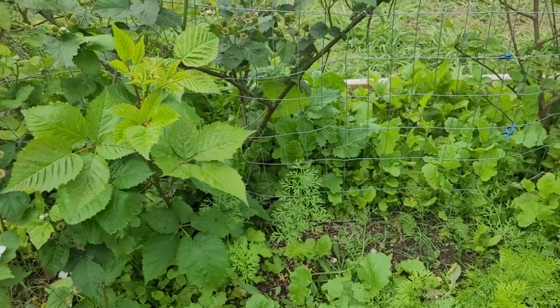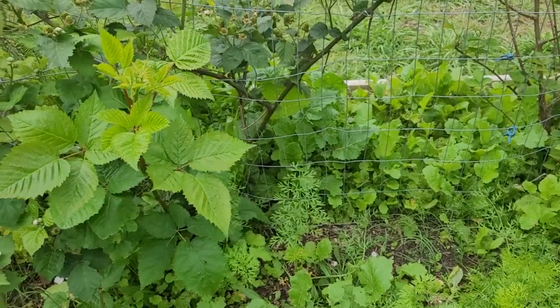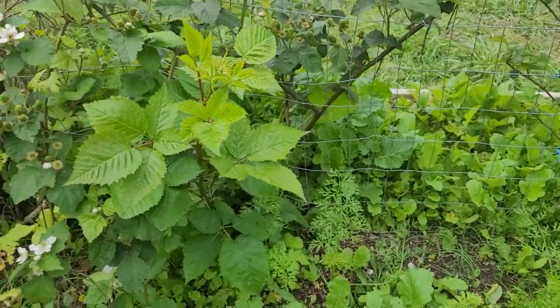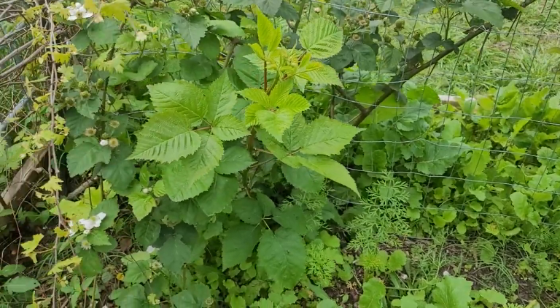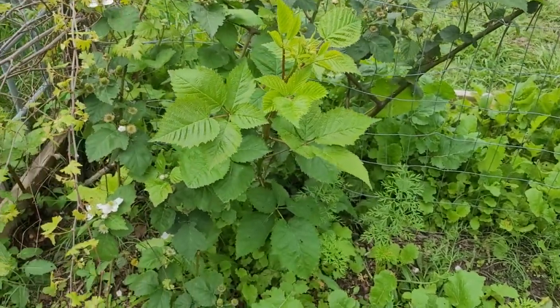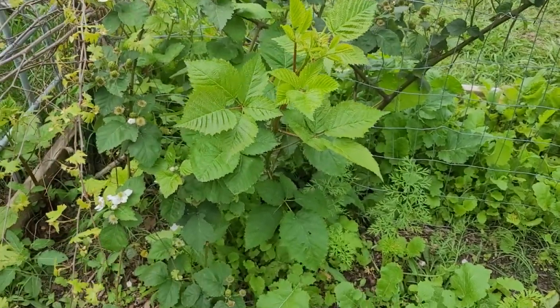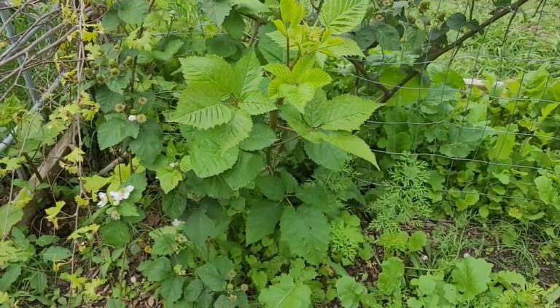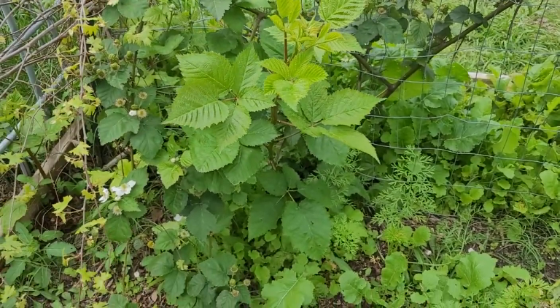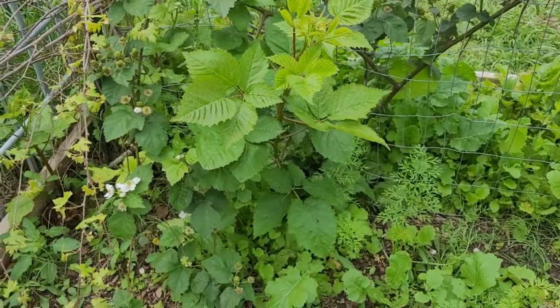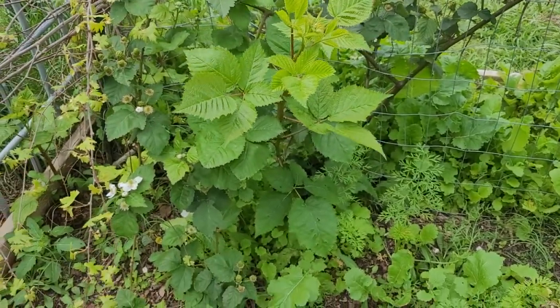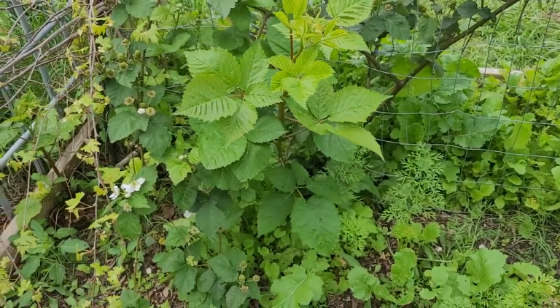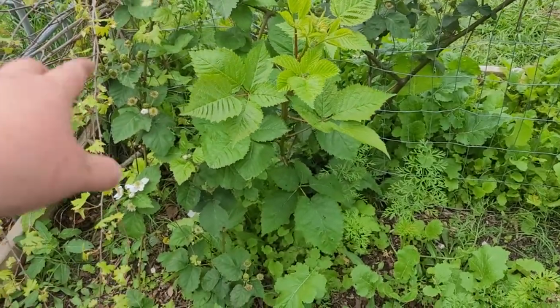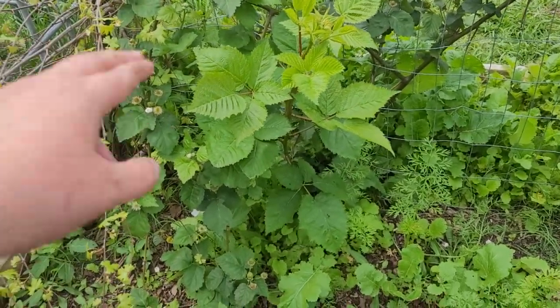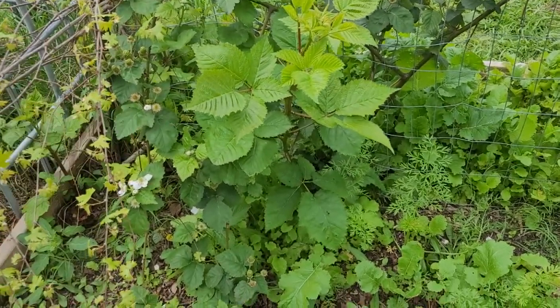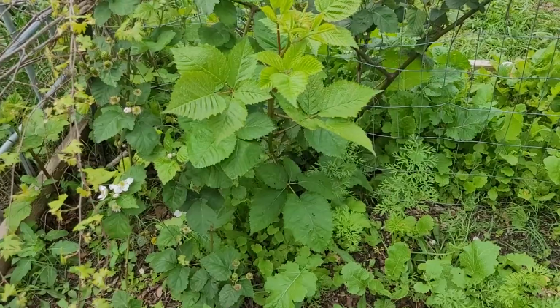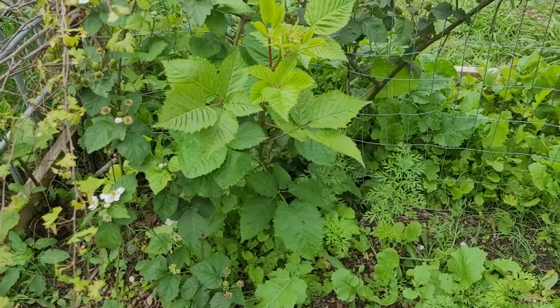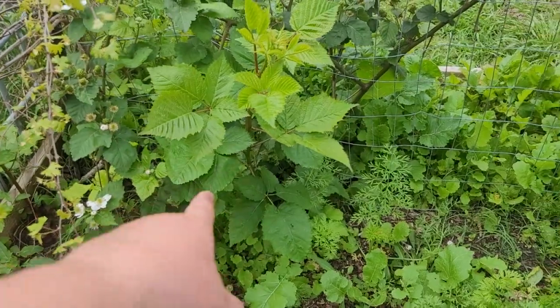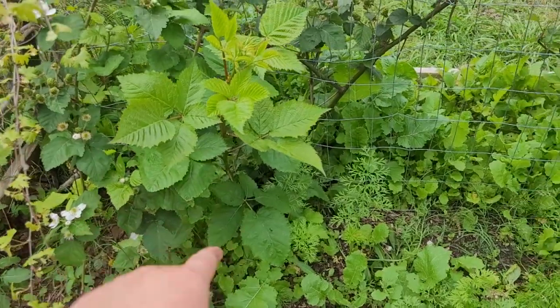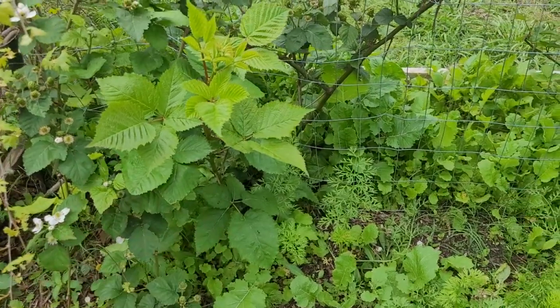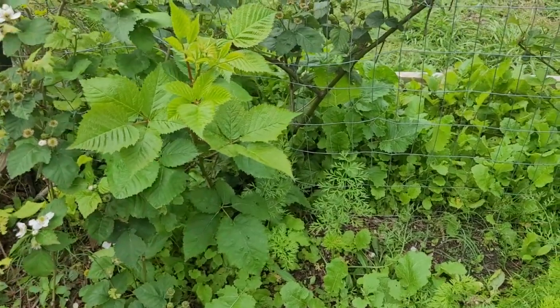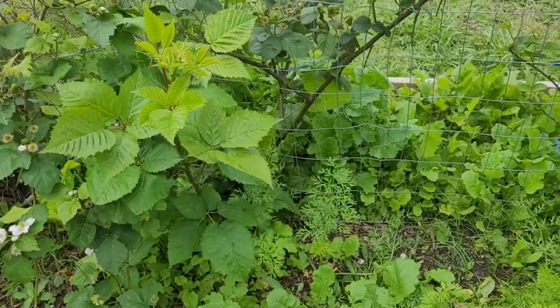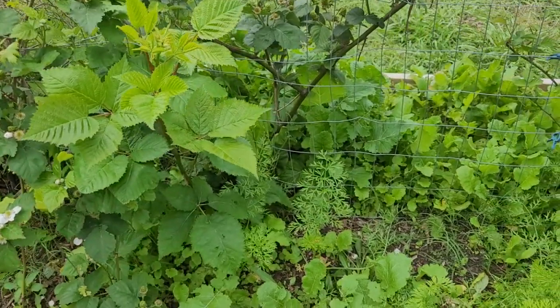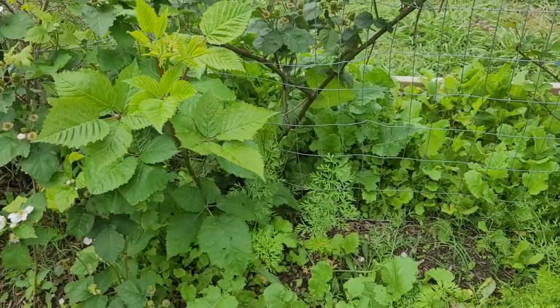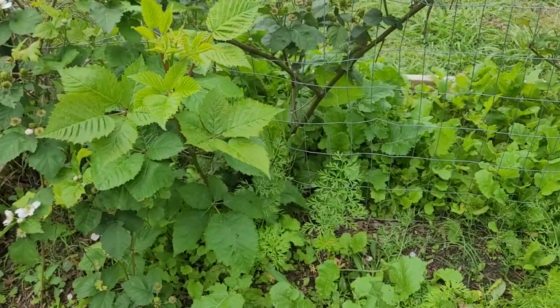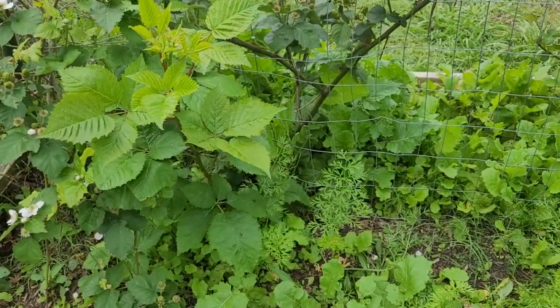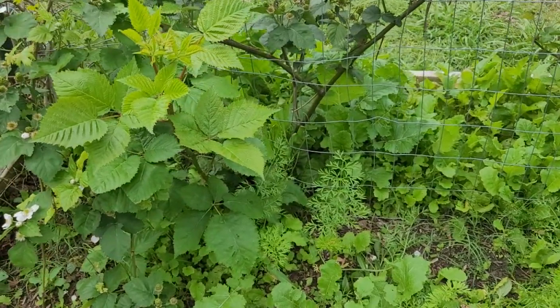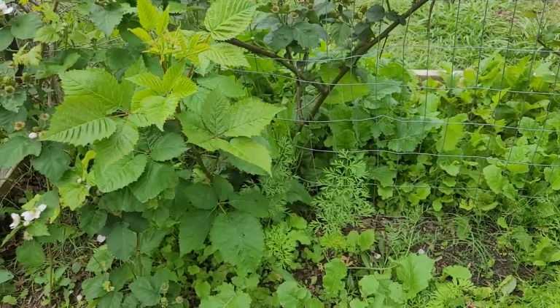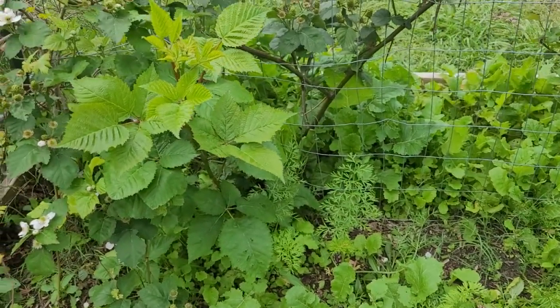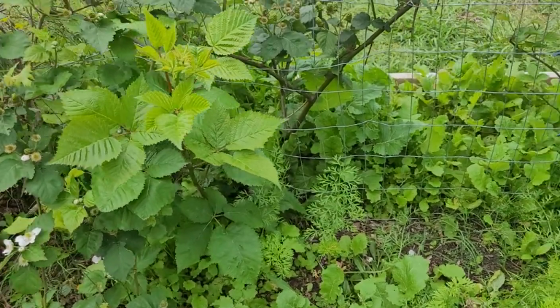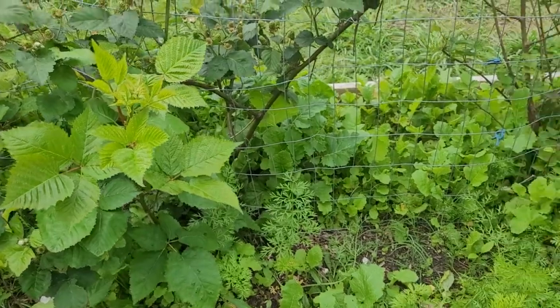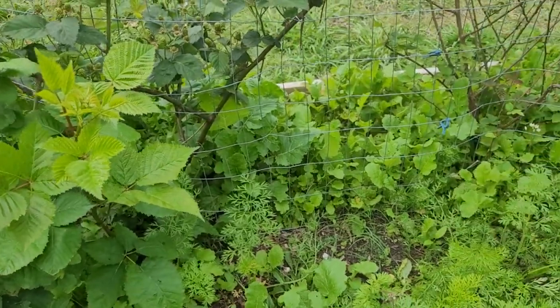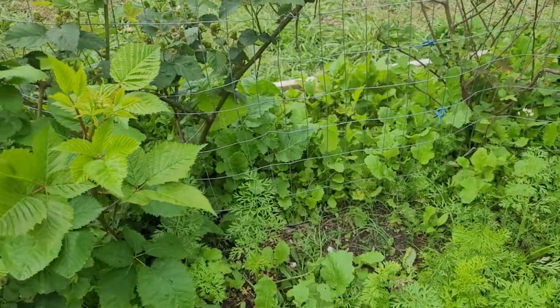So you can see kind of all the different ways you can produce it — by just cutting it off and sticking it in the soil, sticking it in the soil while it's still attached to the plant and letting it produce roots and cutting it off, or just digging up these new growth plants with some roots attached and planting it somewhere else.